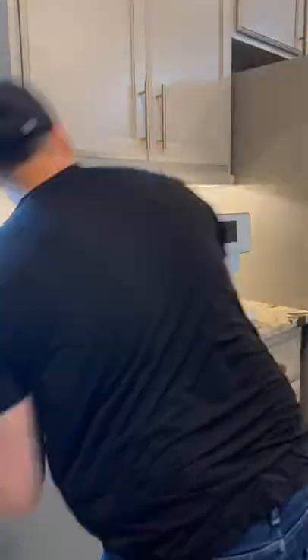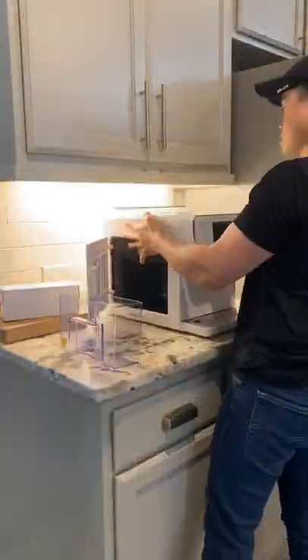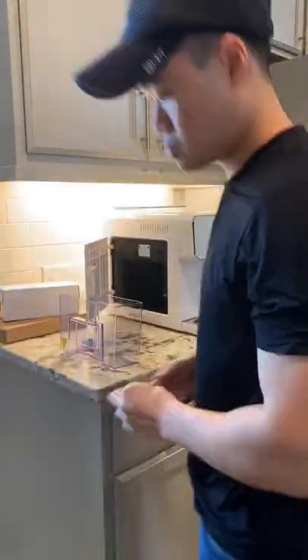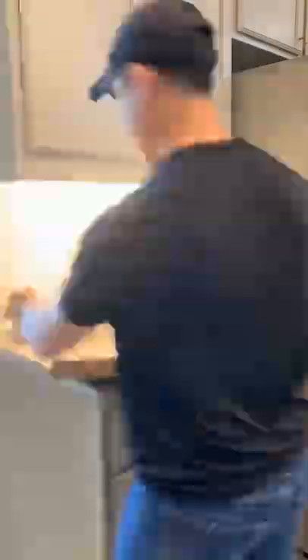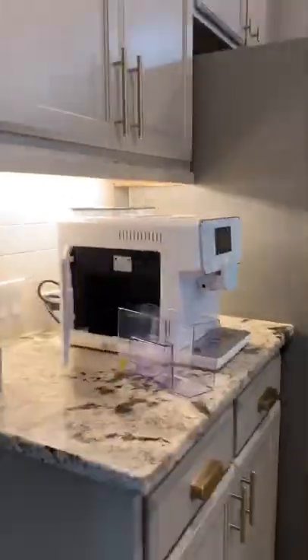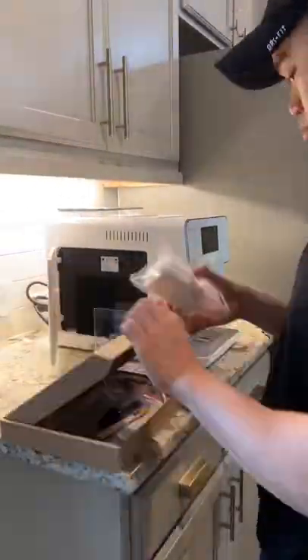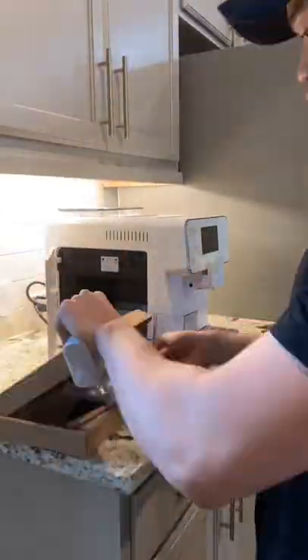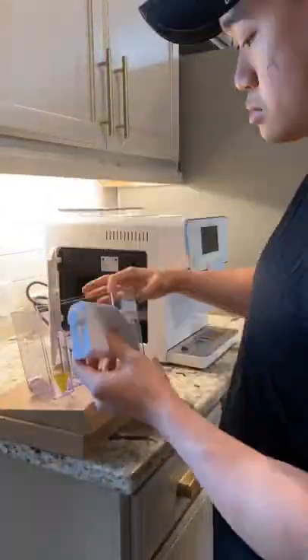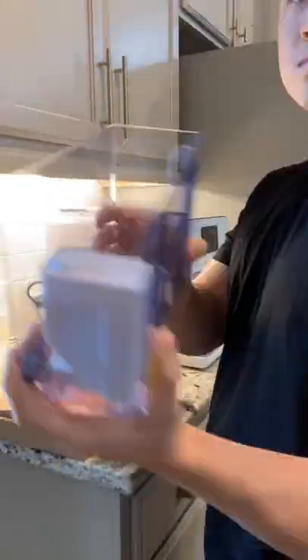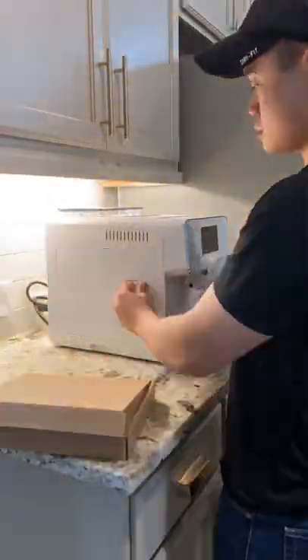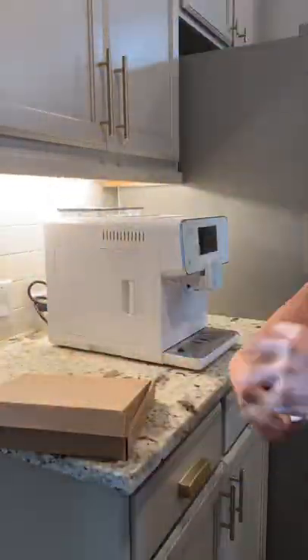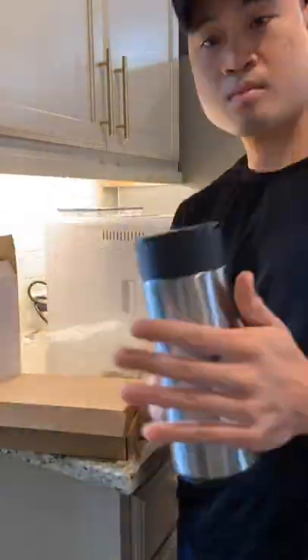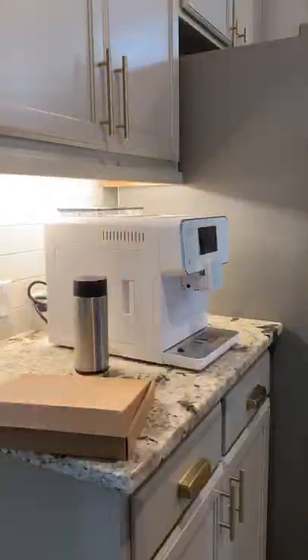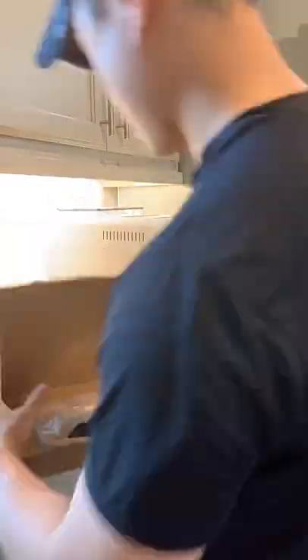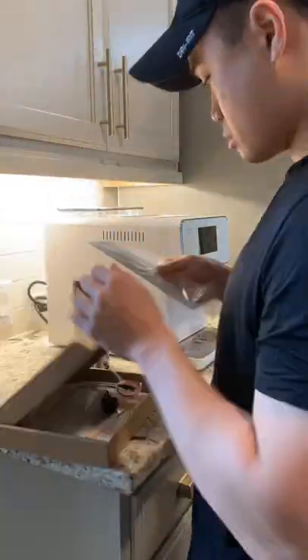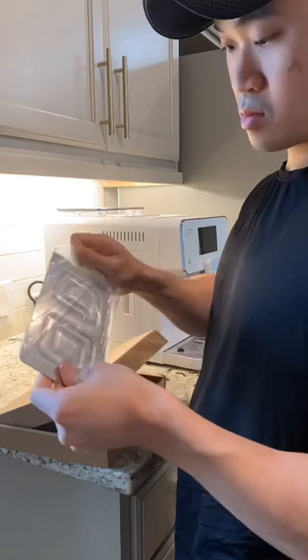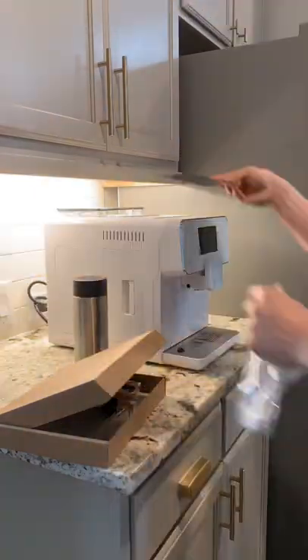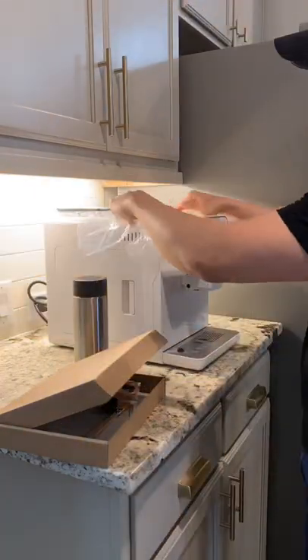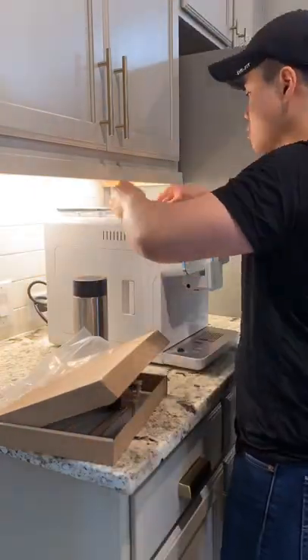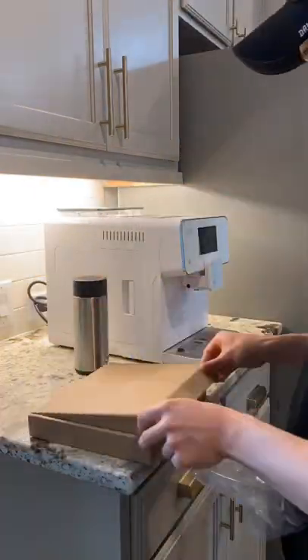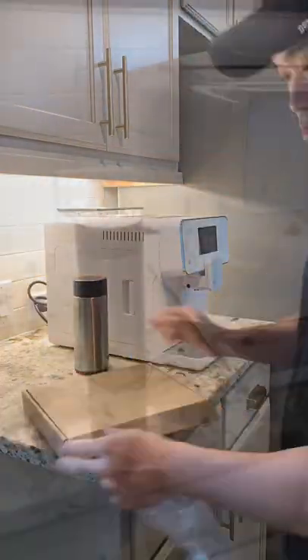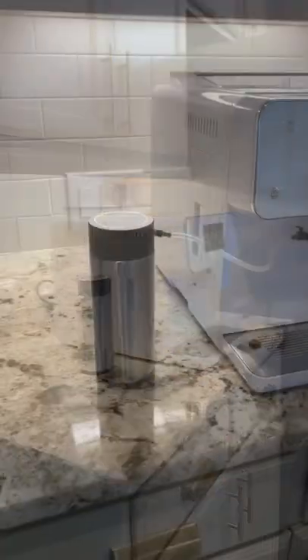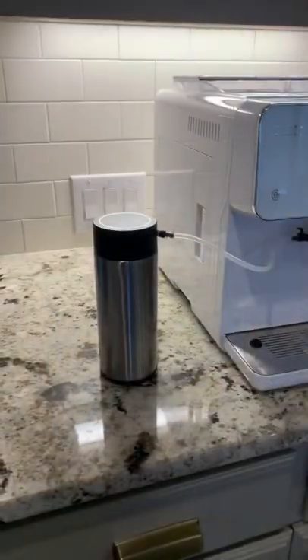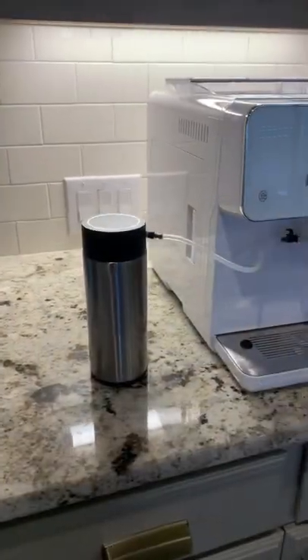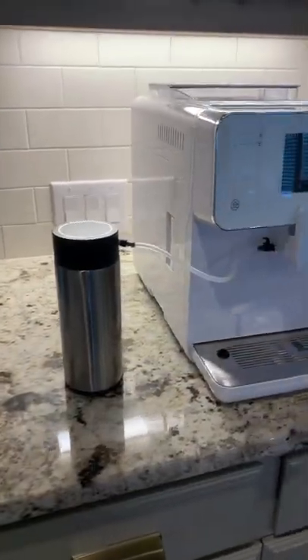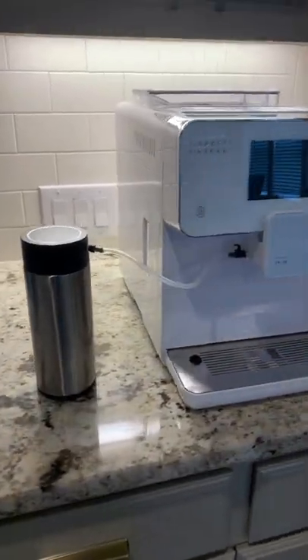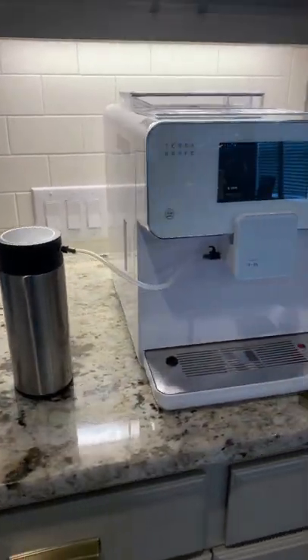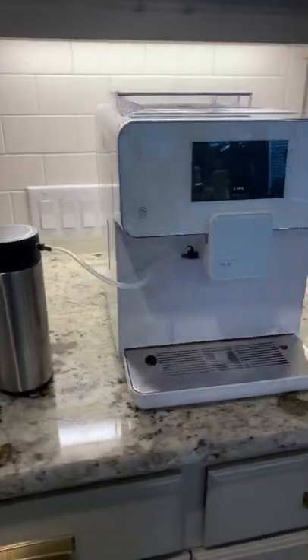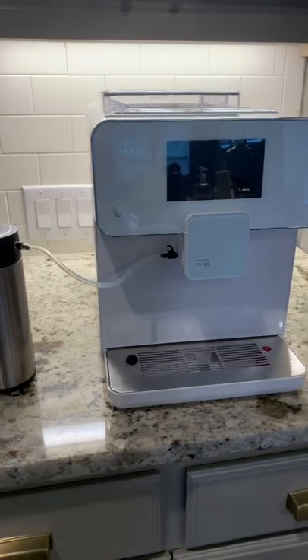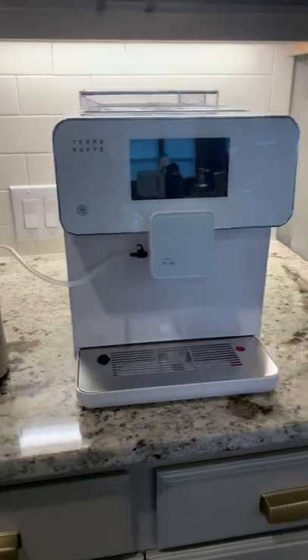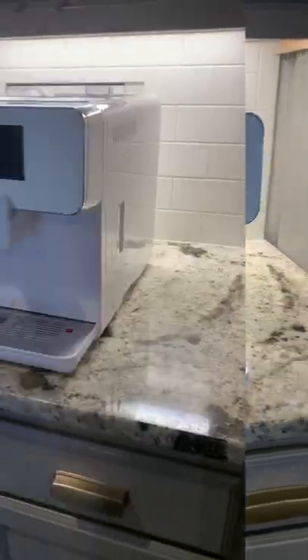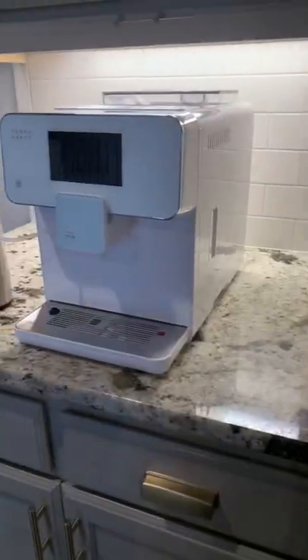On the bright side, the company replaced the machine and sent me an entirely brand new one. Here we have it — this is the final product.